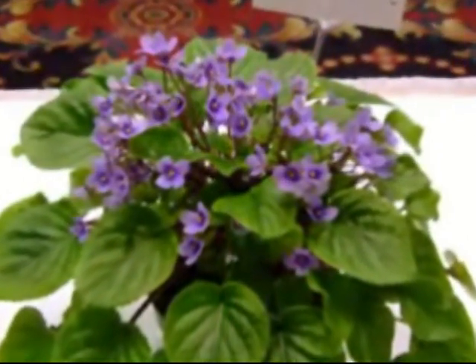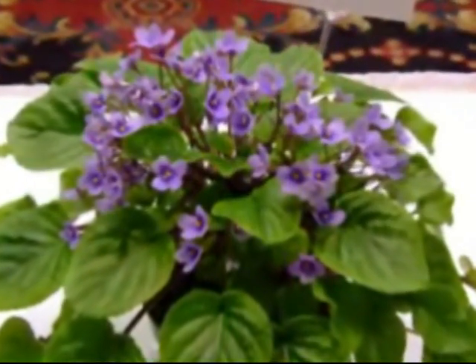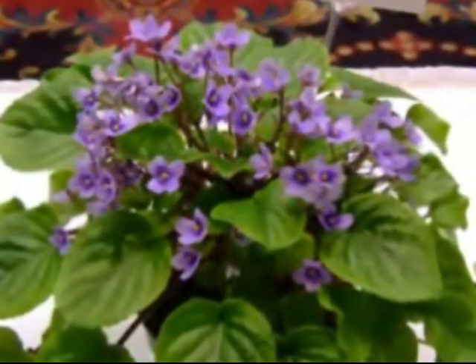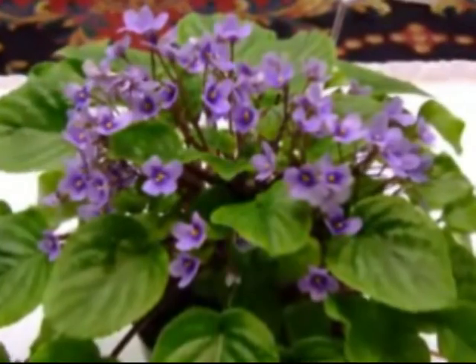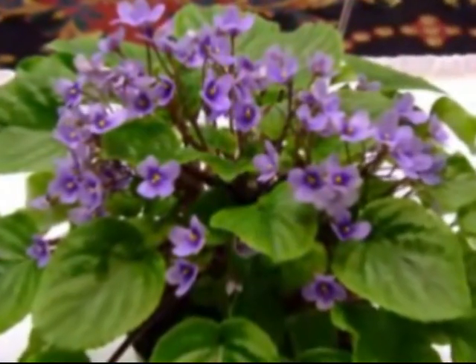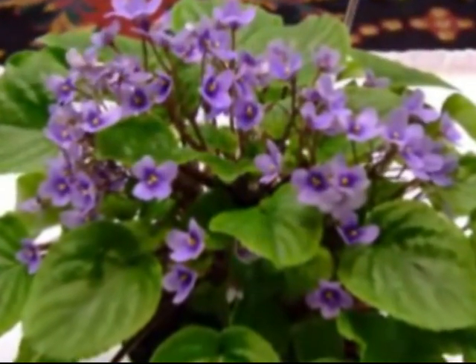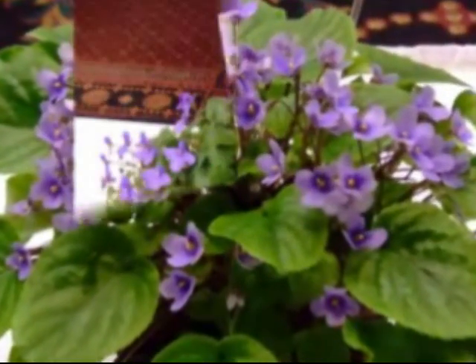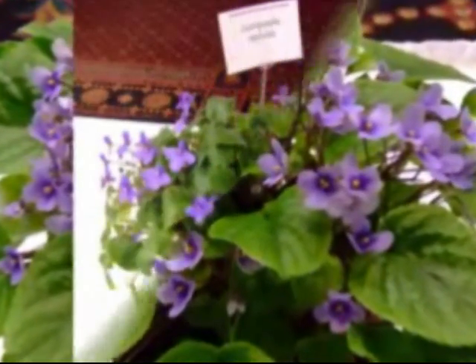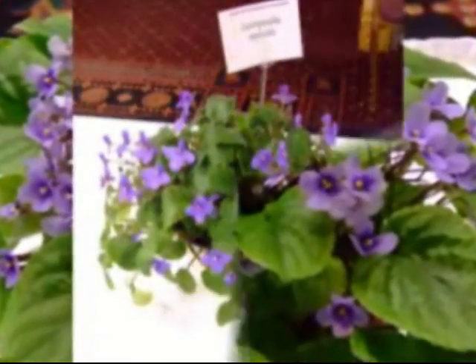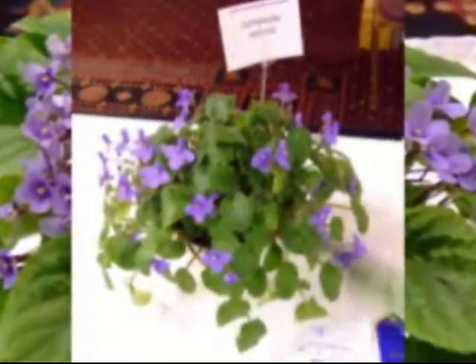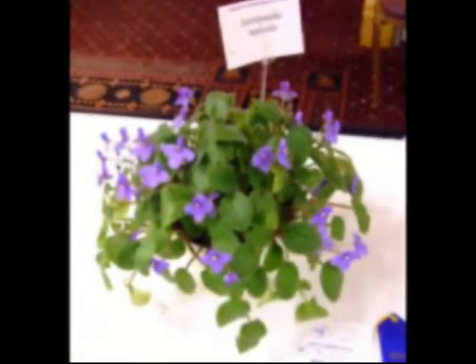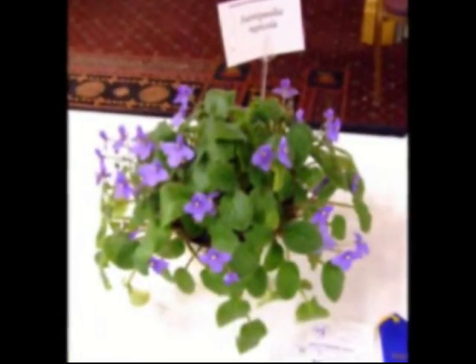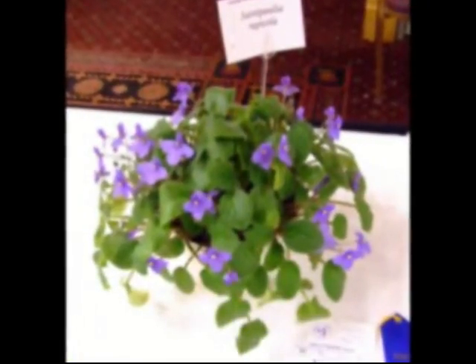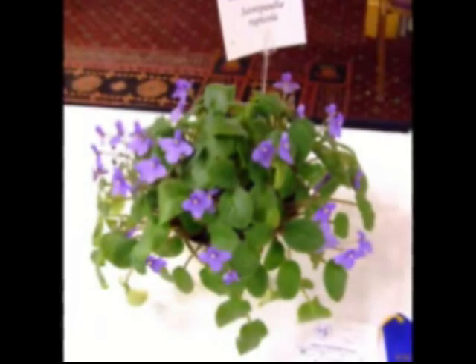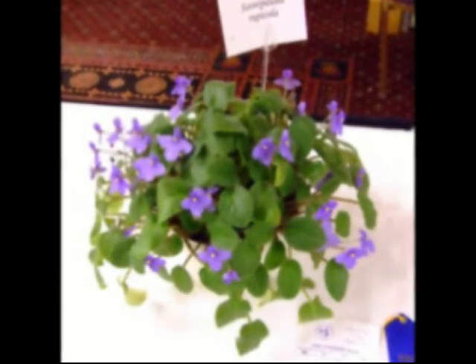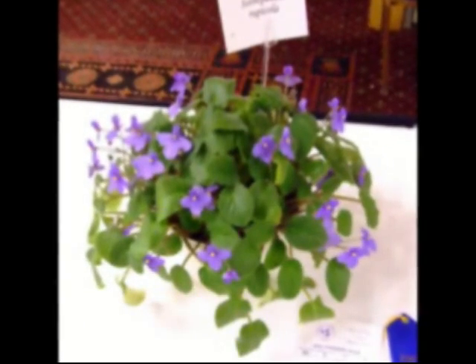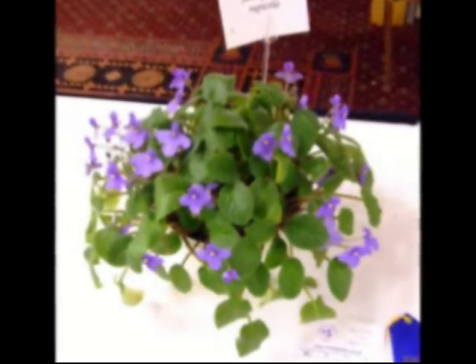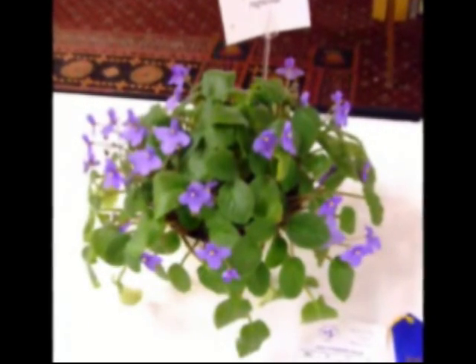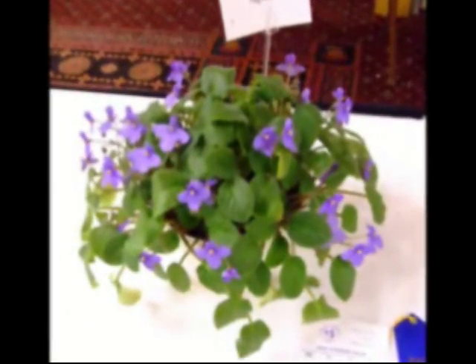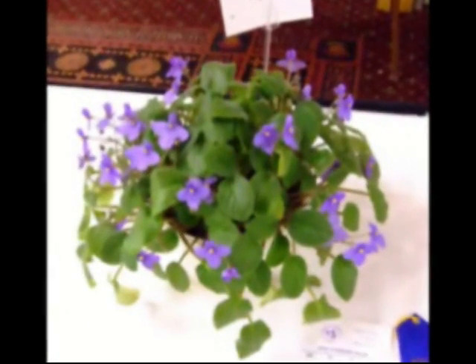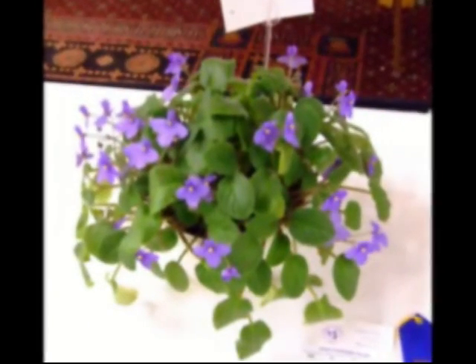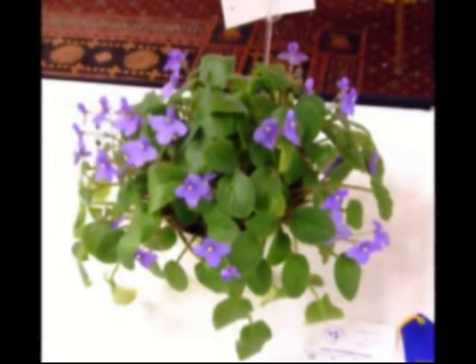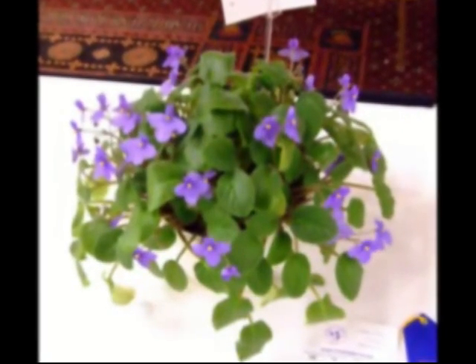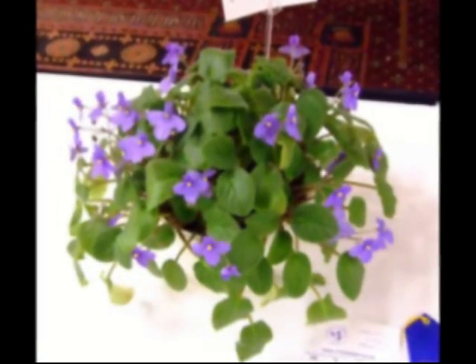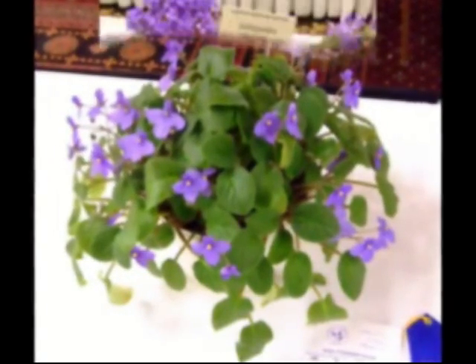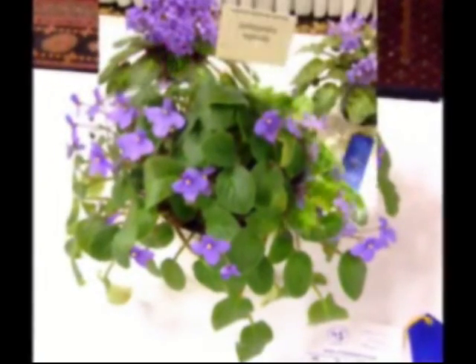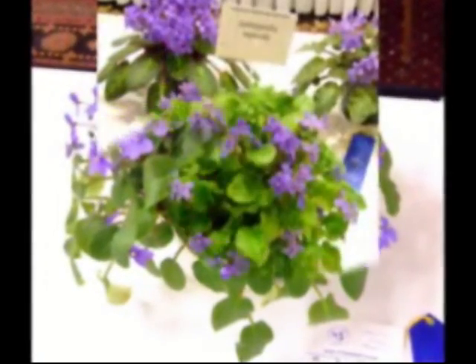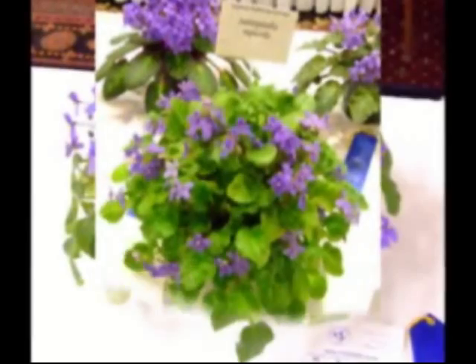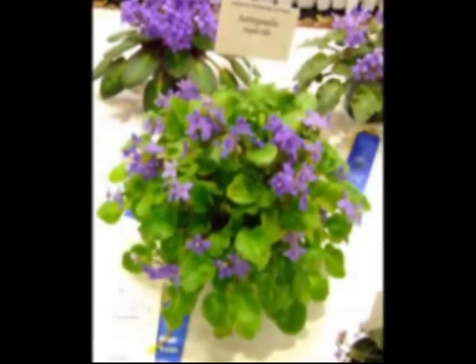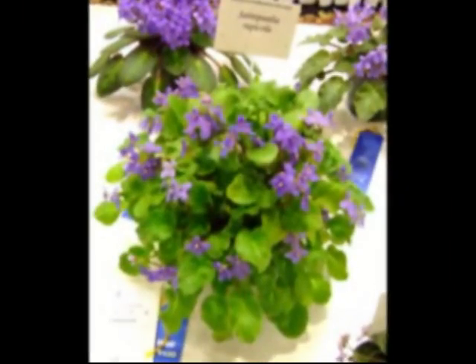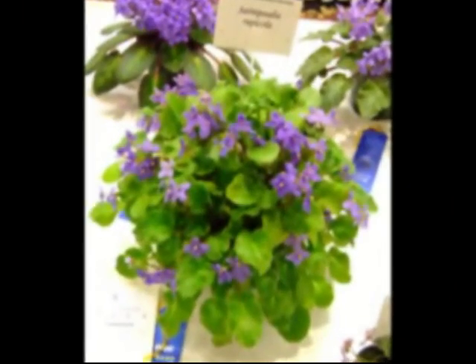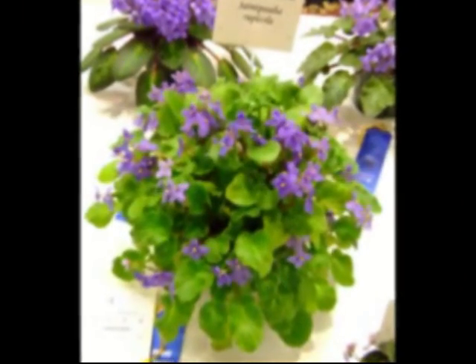The future looks bleak indeed for Saintpaulia ionantha and many of the other wild African Violets. Relatively few populations are currently within protected areas, and even within them, plants may be threatened by illegal removal for collection and forest fires.